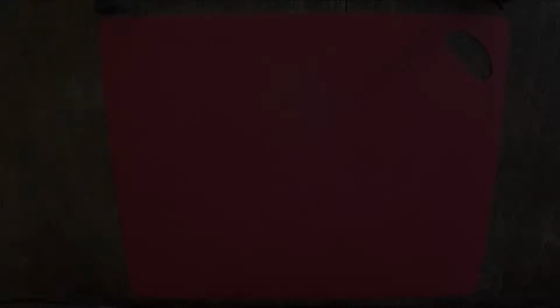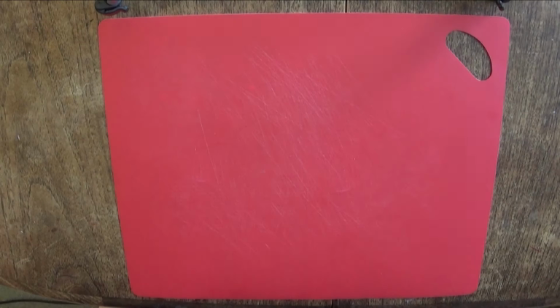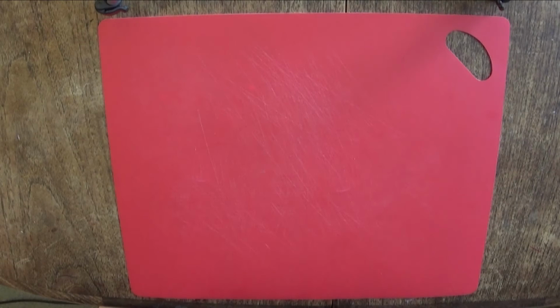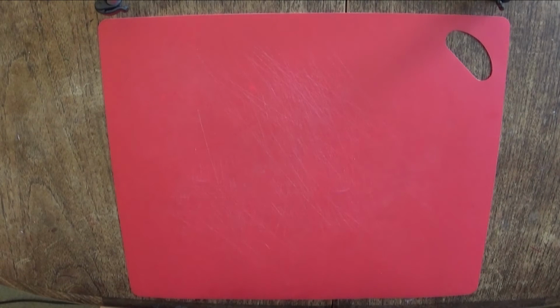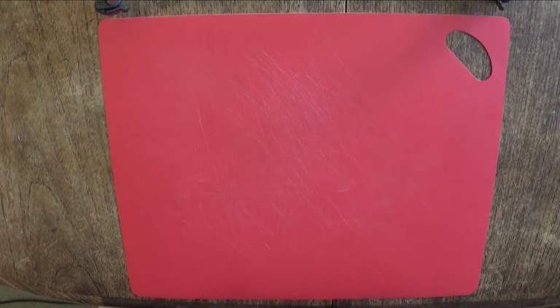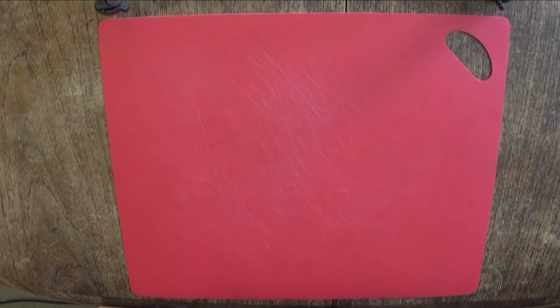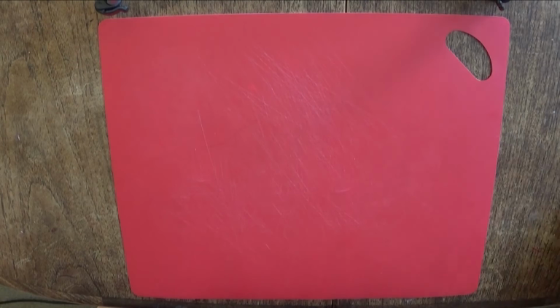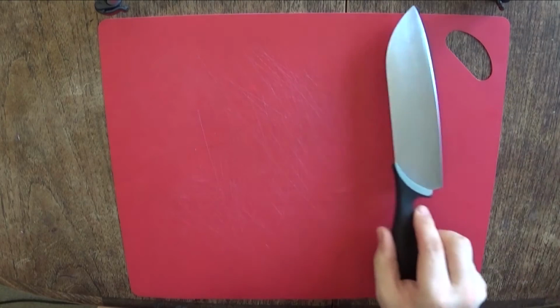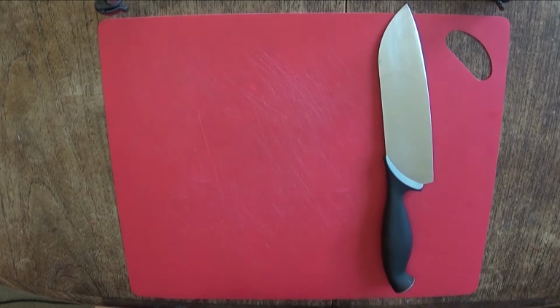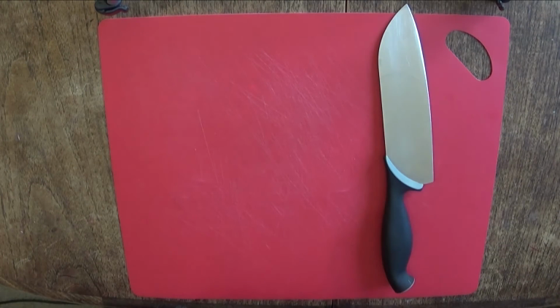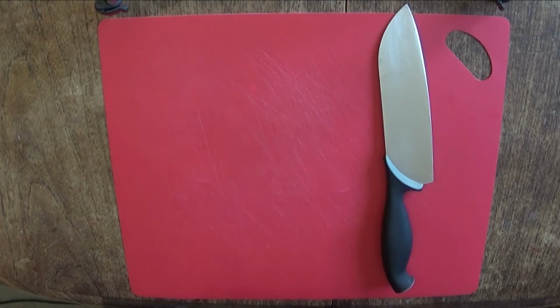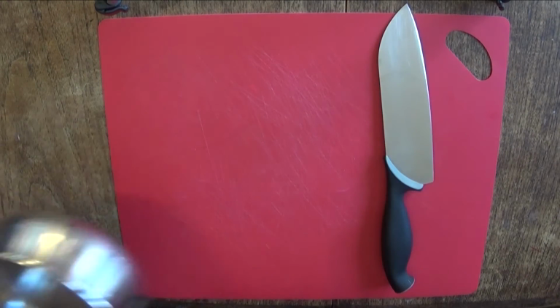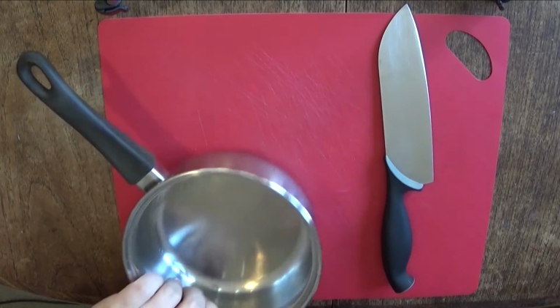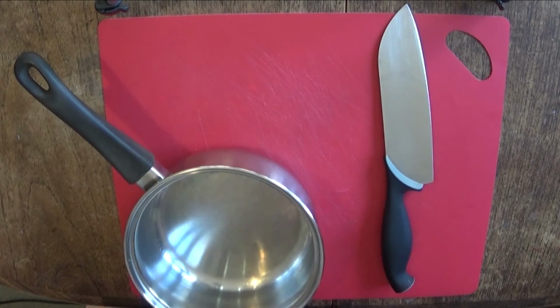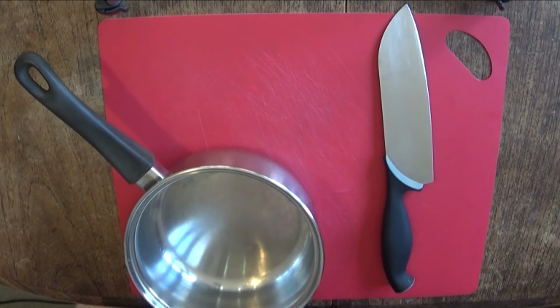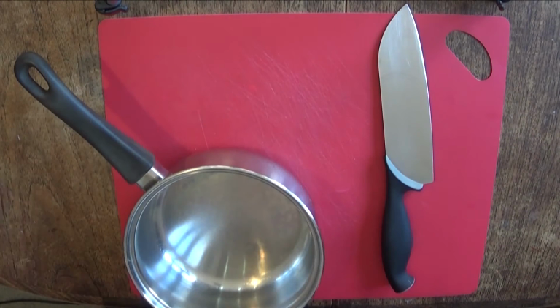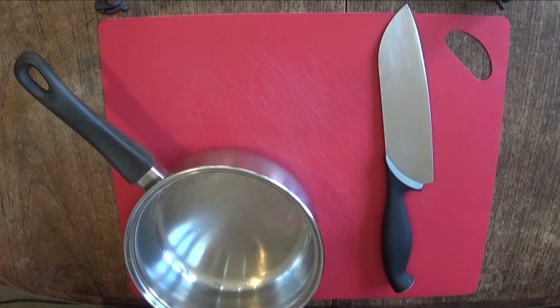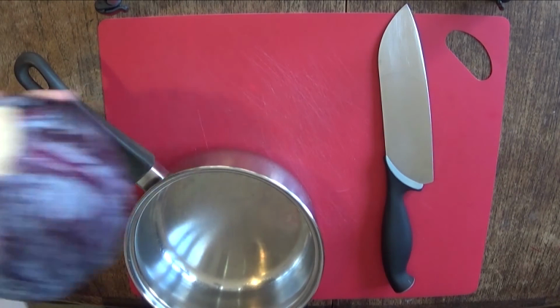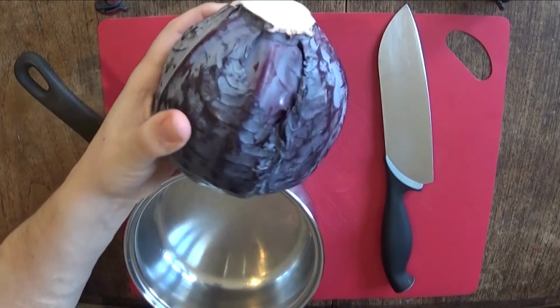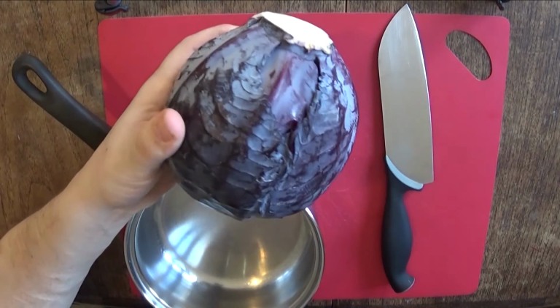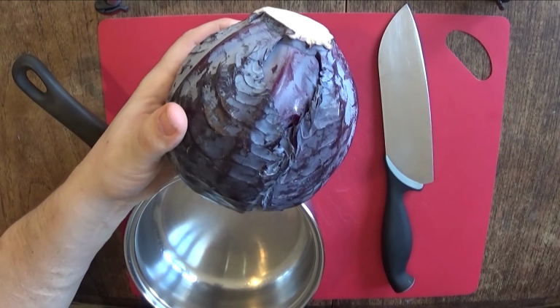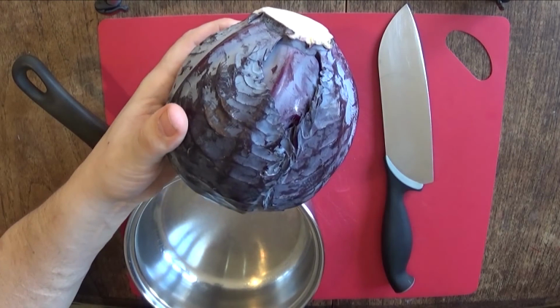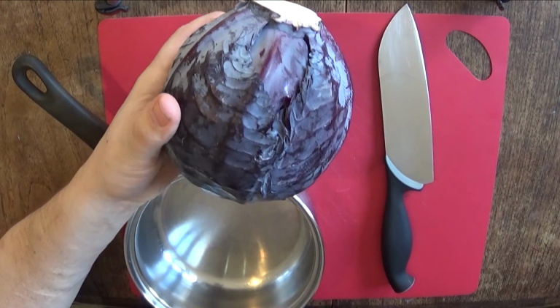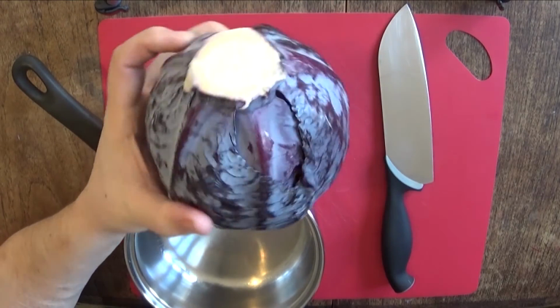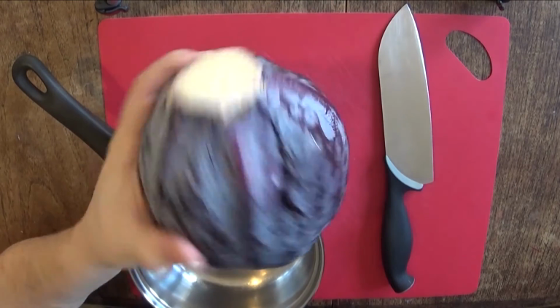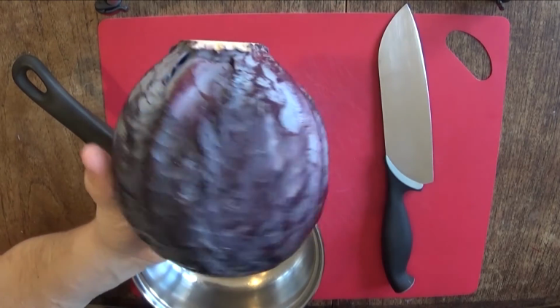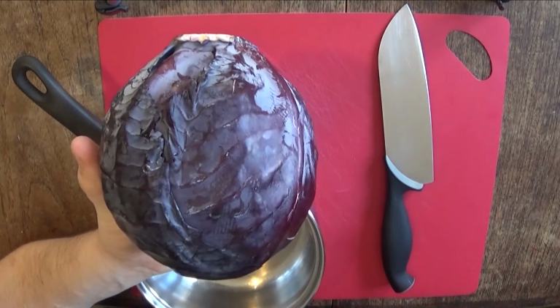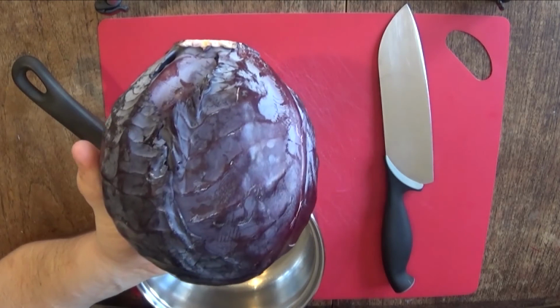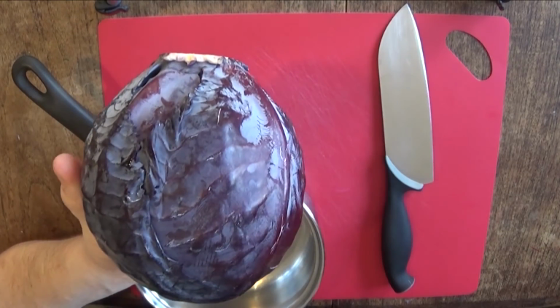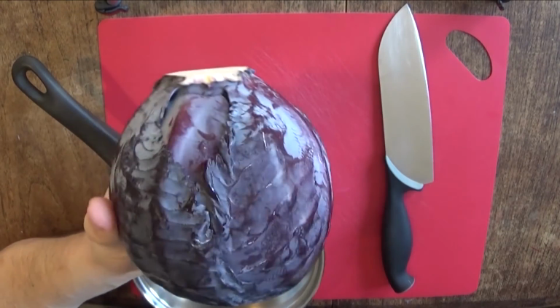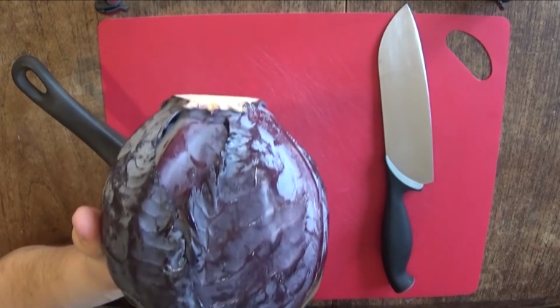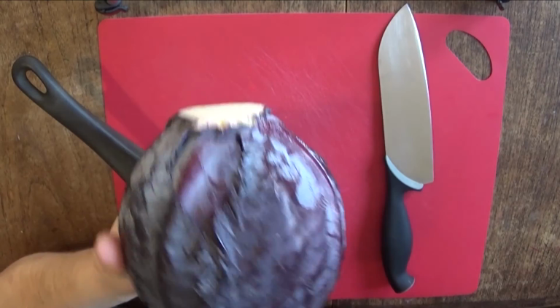All you're going to need for this part of the project is a knife, a saucepan, and a red cabbage. These are also known as purple cabbages, depending where you're buying it.